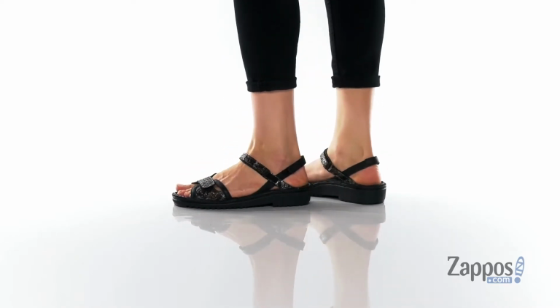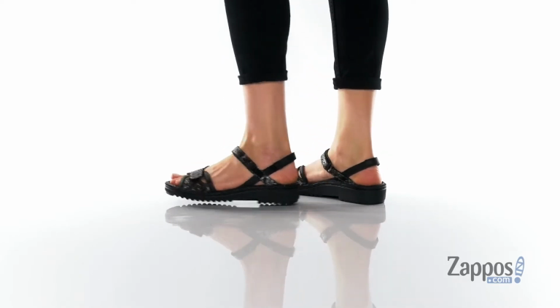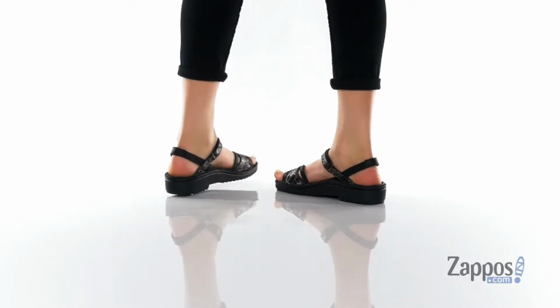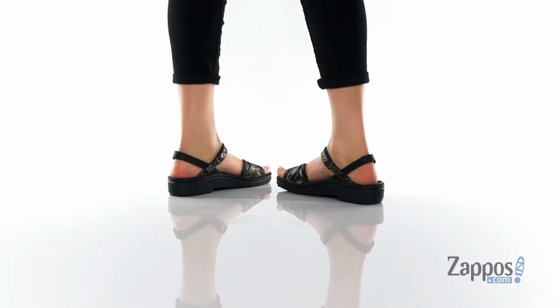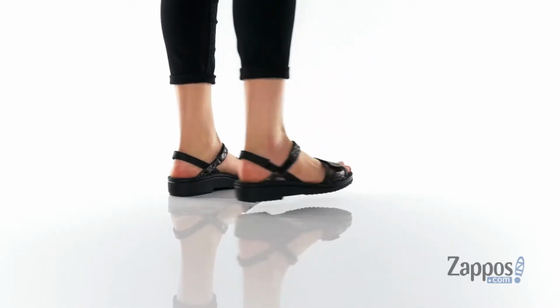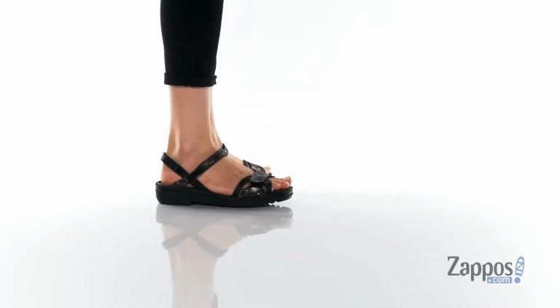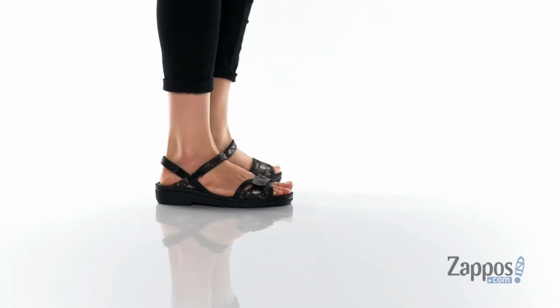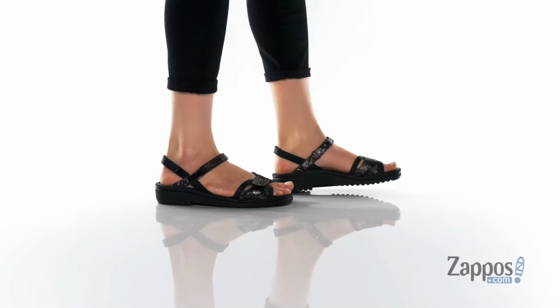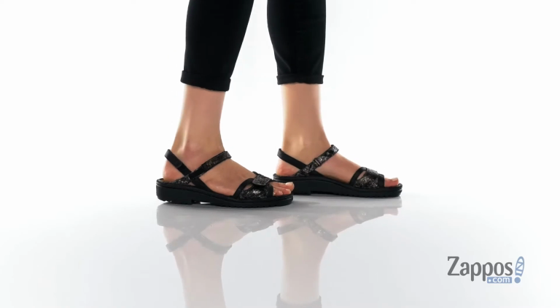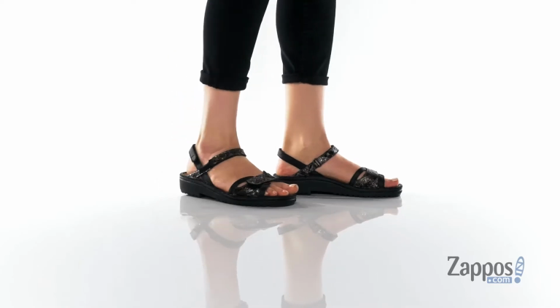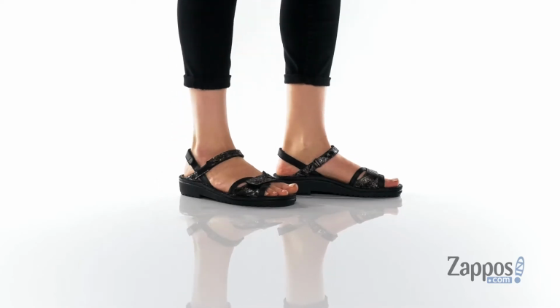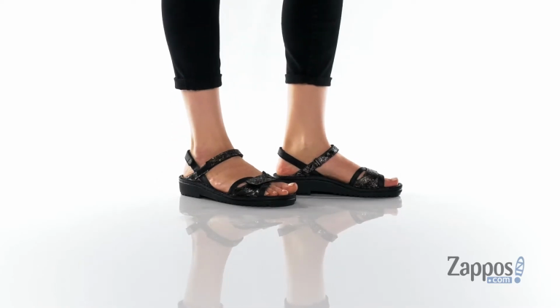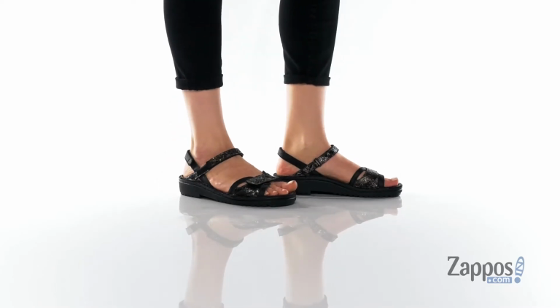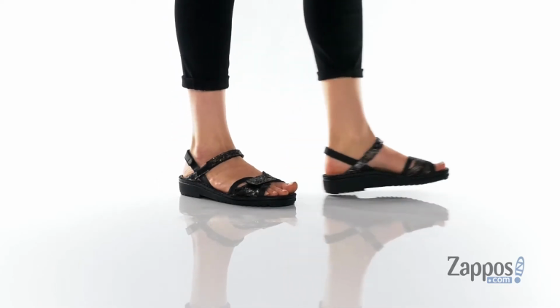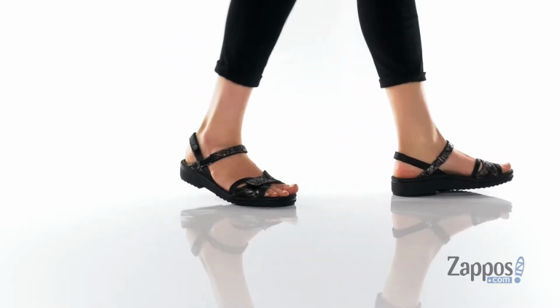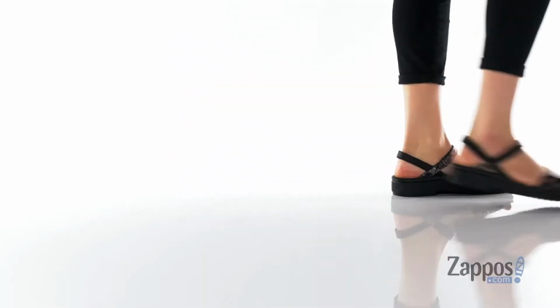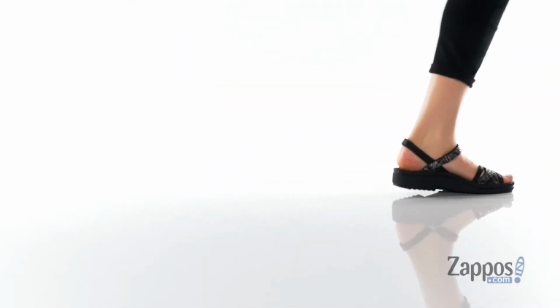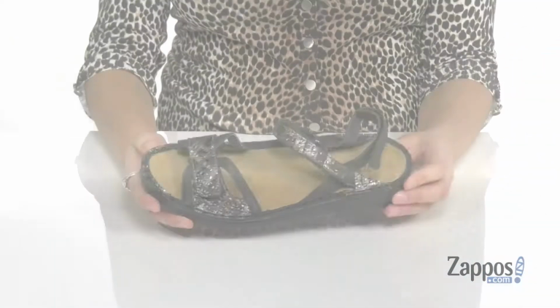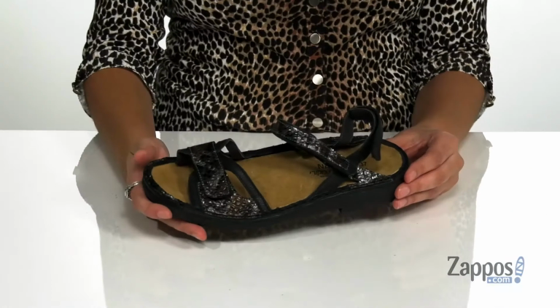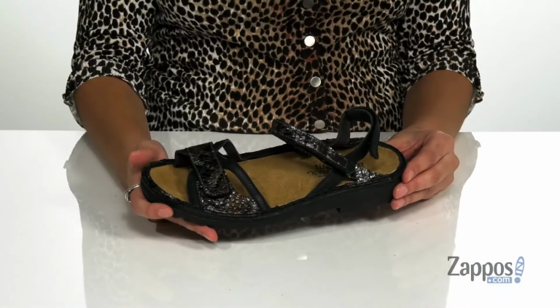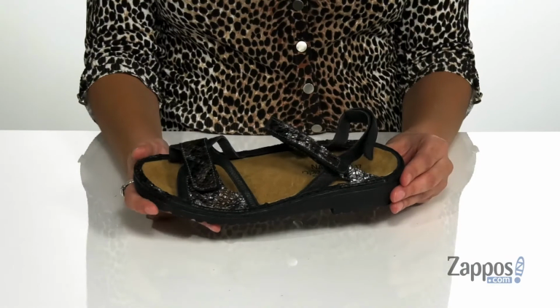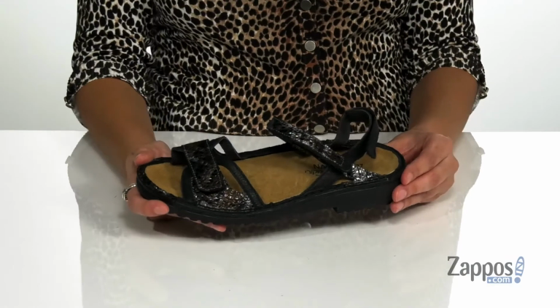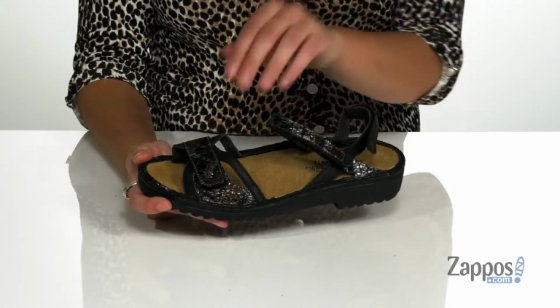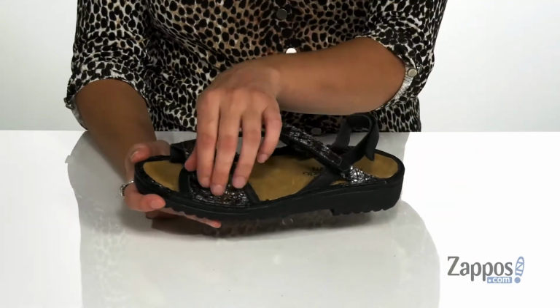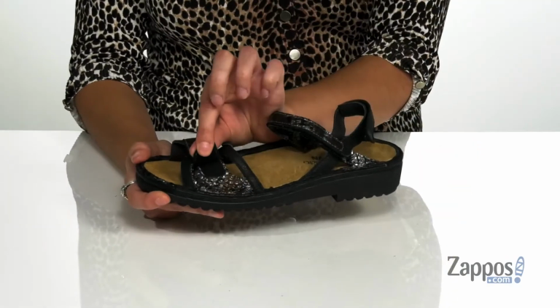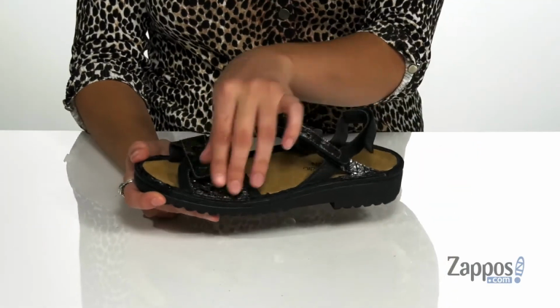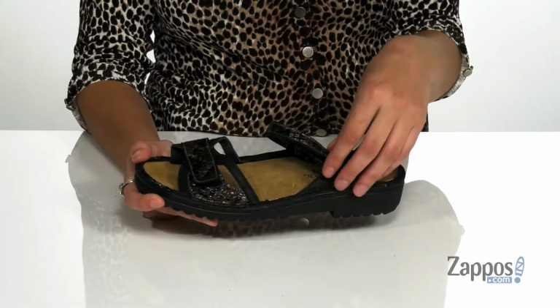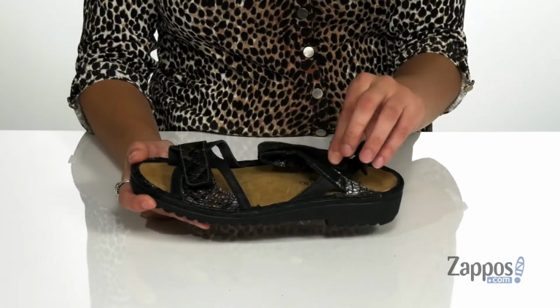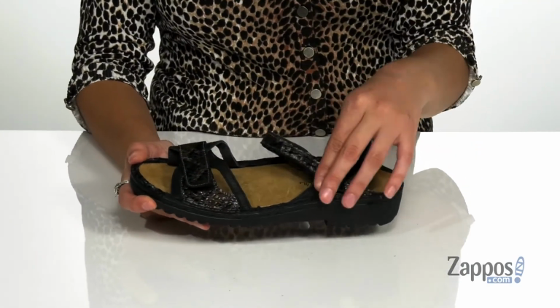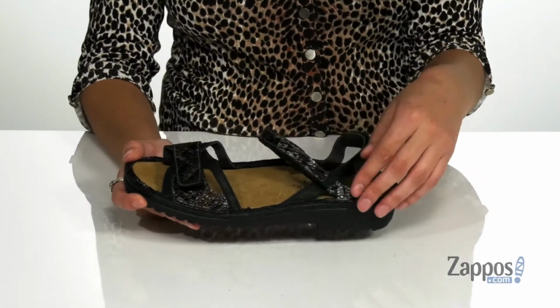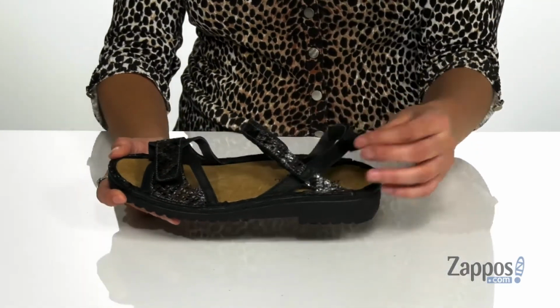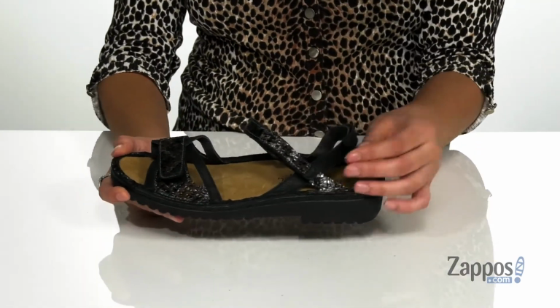These fantastic sandals are crafted with a leather upper and they're available in a variety of colorways. They feature some metallic shine for added pizzazz, and they sport three different hook-and-loop closure straps to ensure the perfect fit throughout your day.